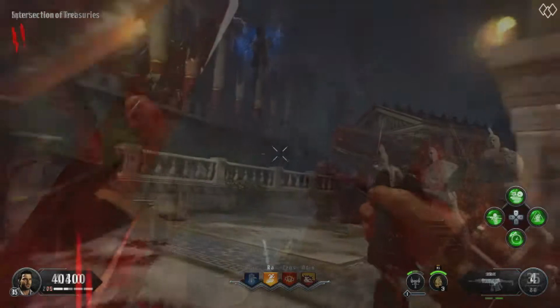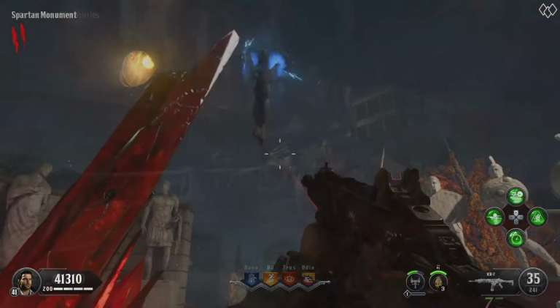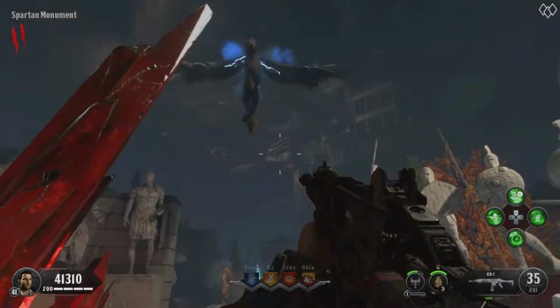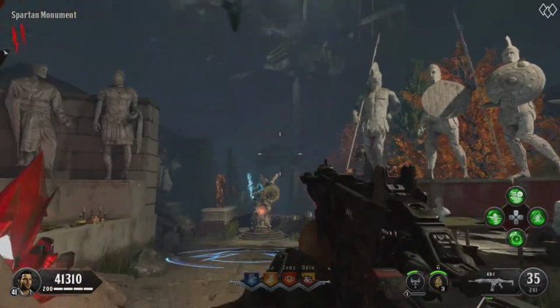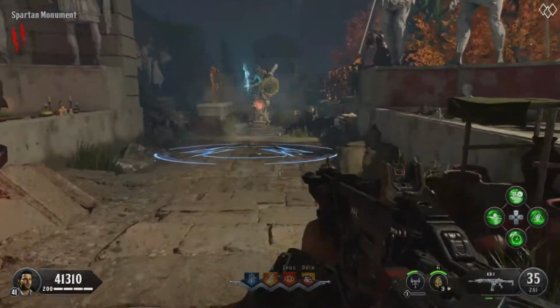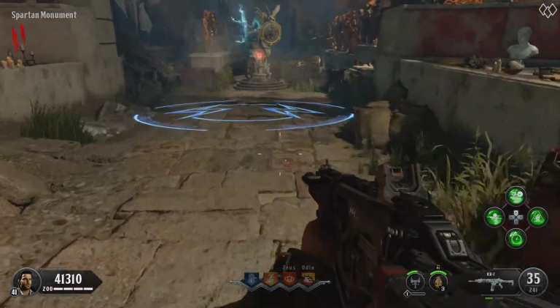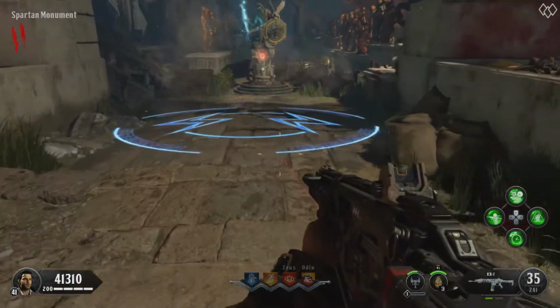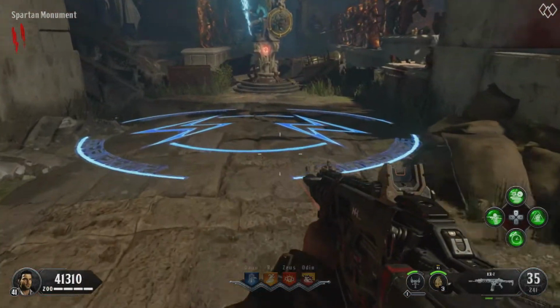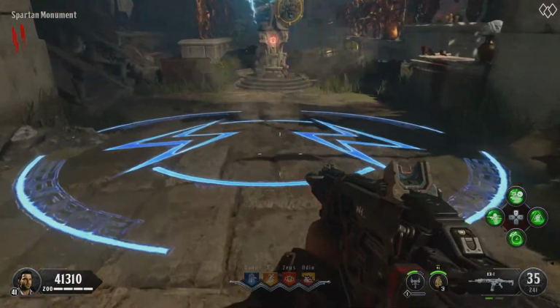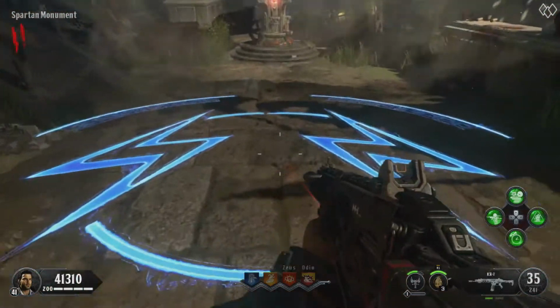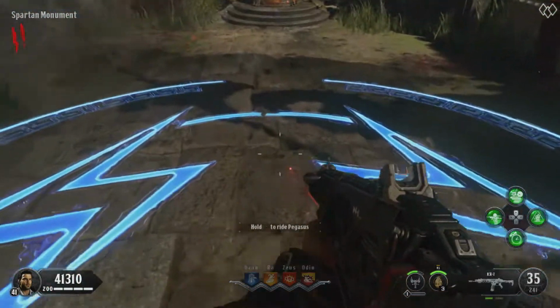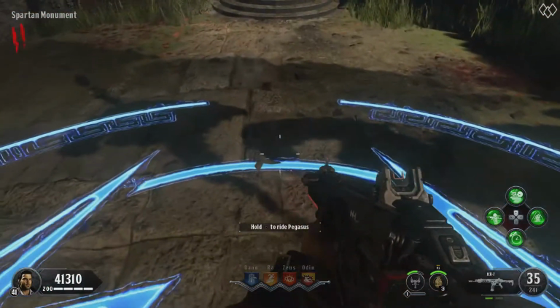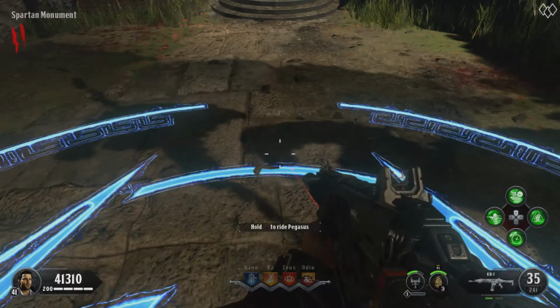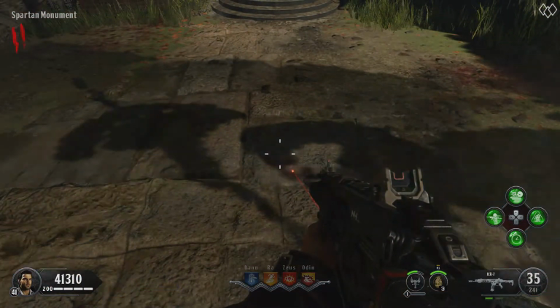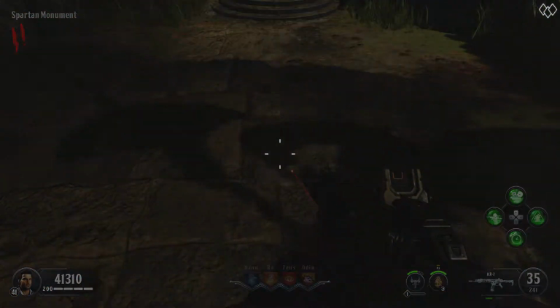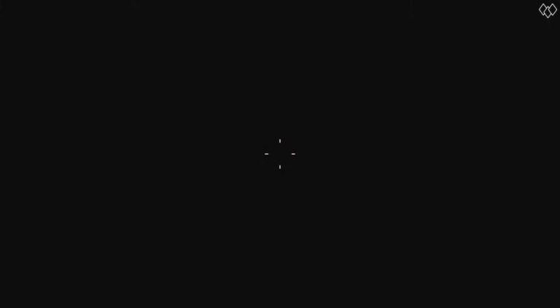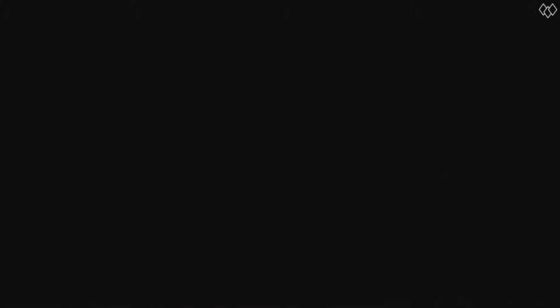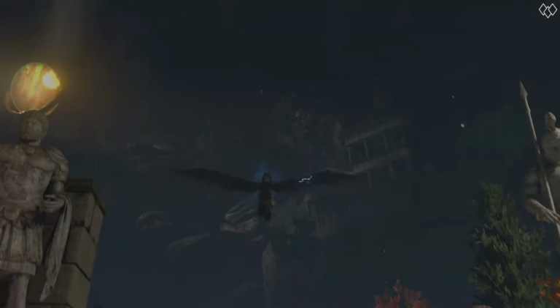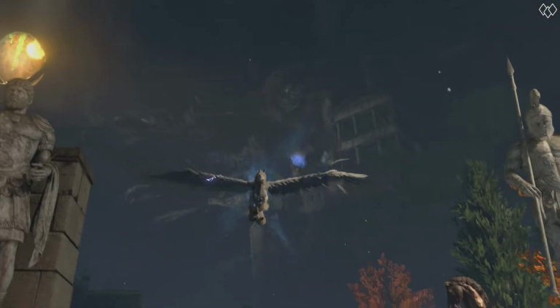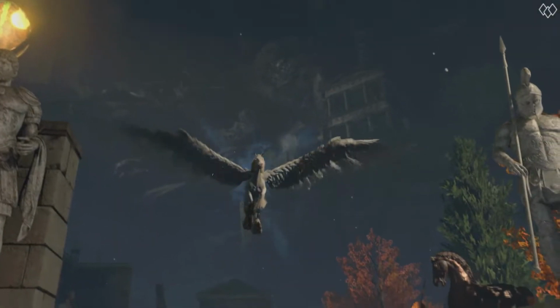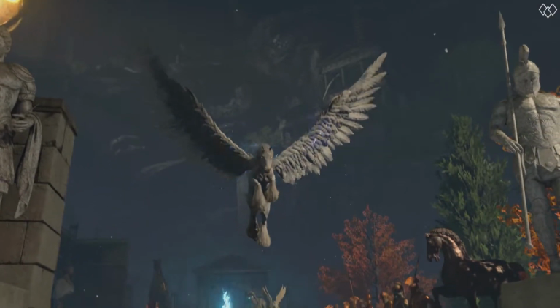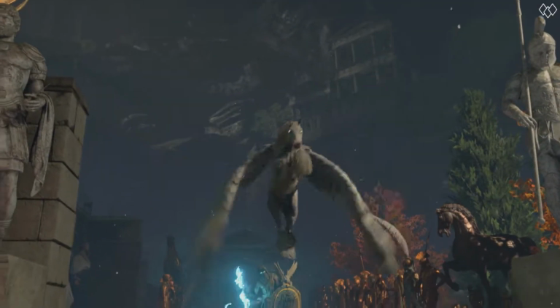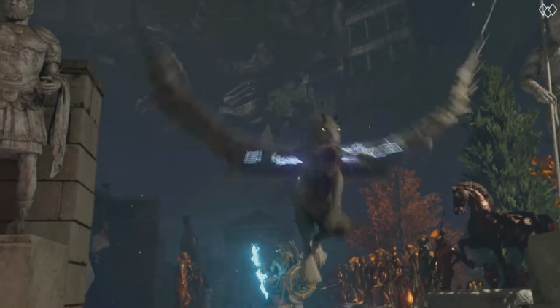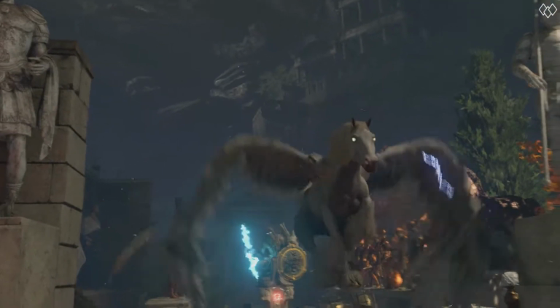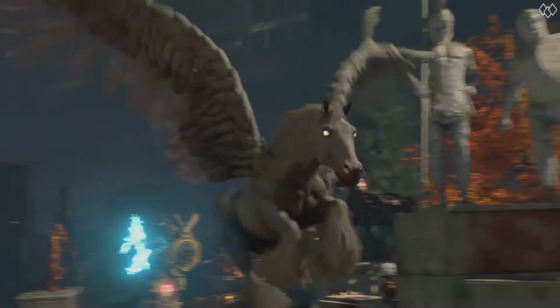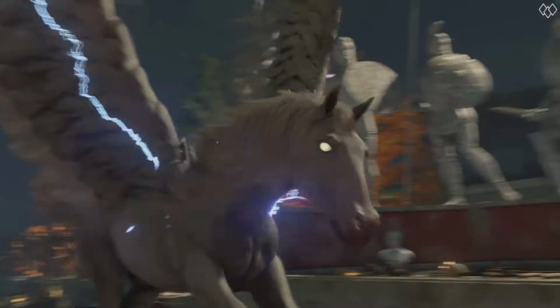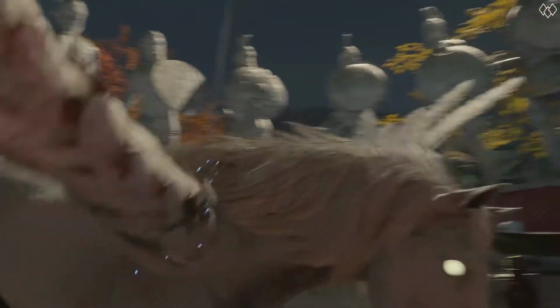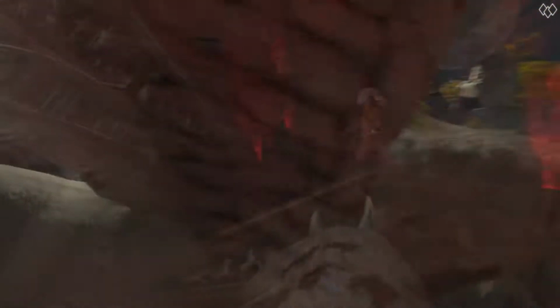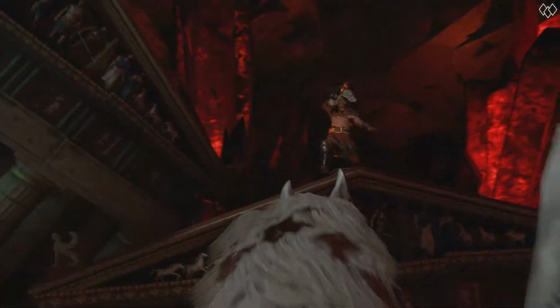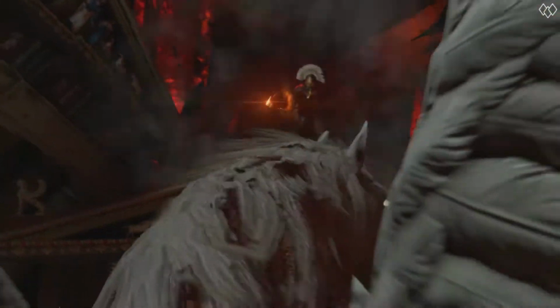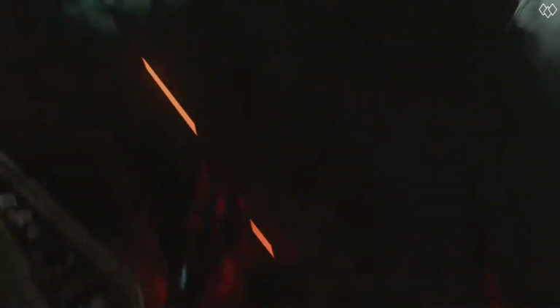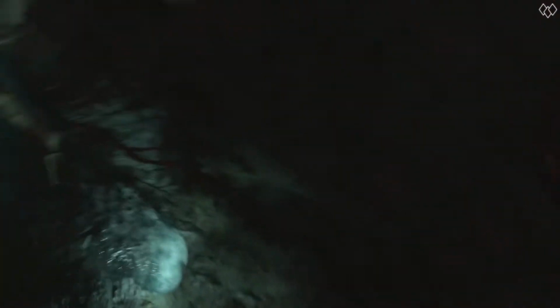After this, head over to the Spartan Monument and interact with the Blue Circle on the ground to ride Pegasus. This will trigger a small cutscene that takes you to a new area of the map called the River of Sorrow.